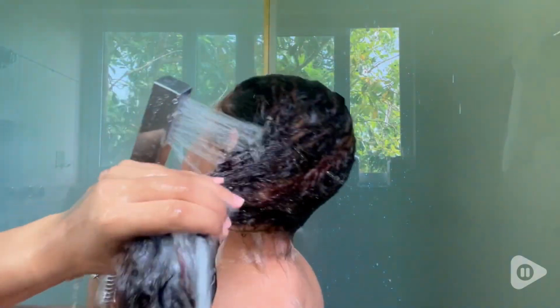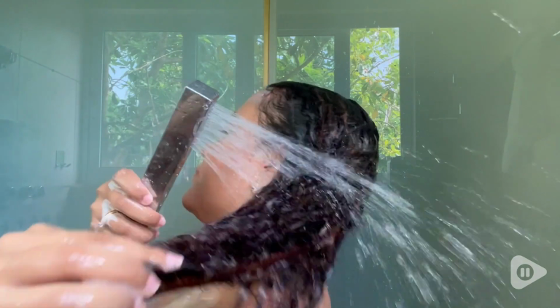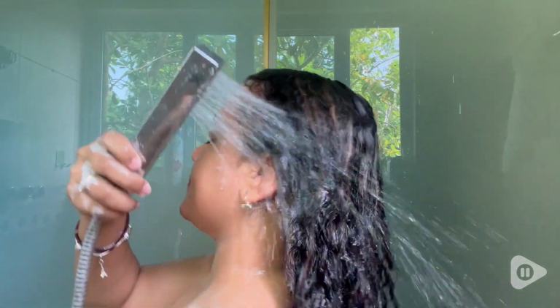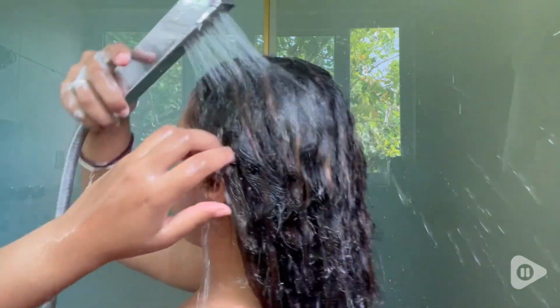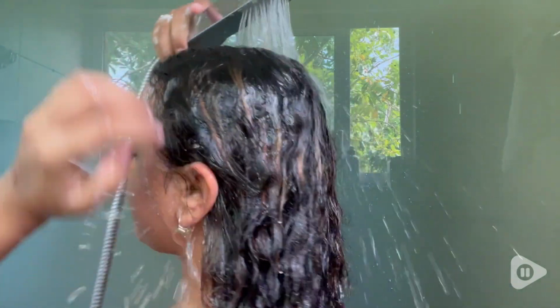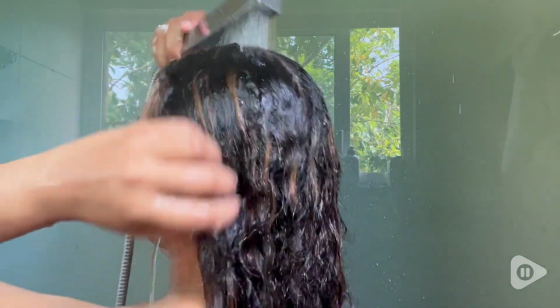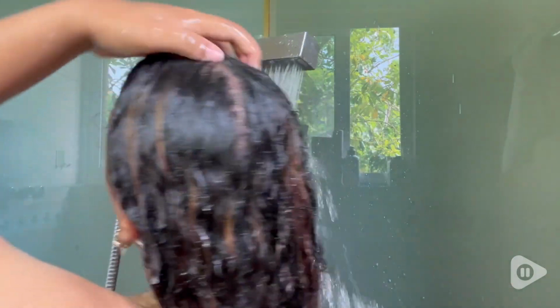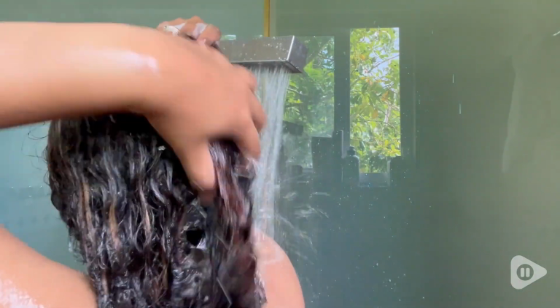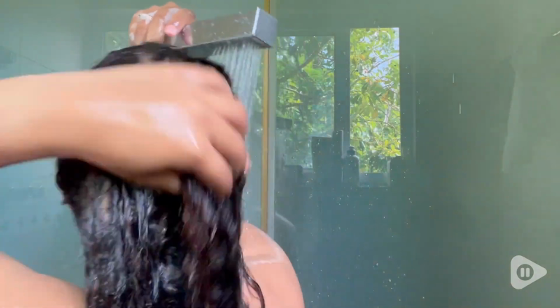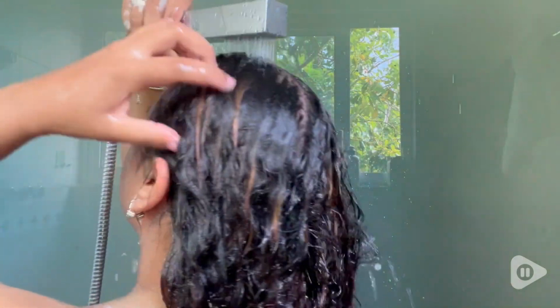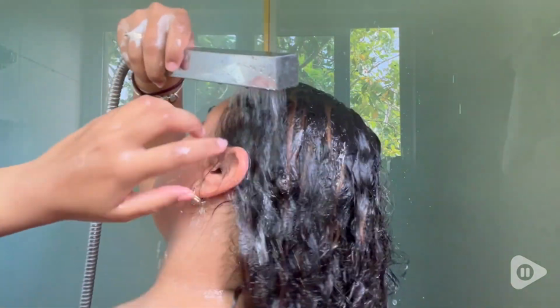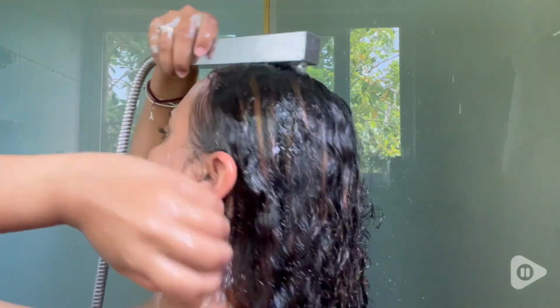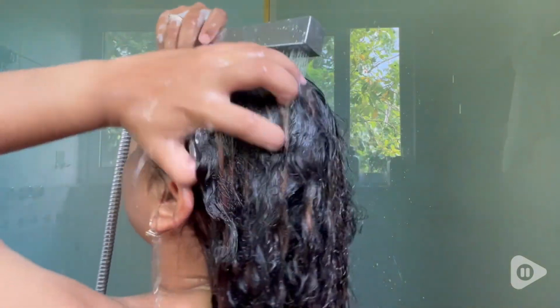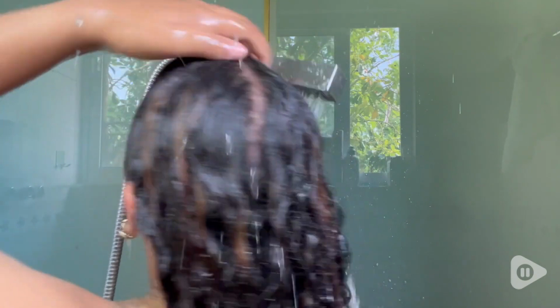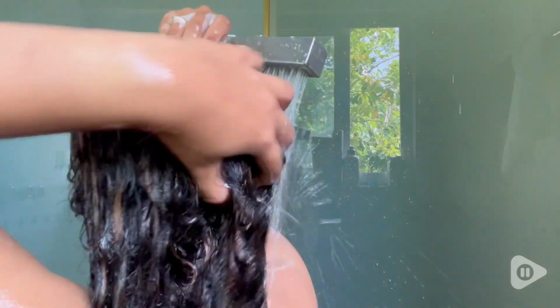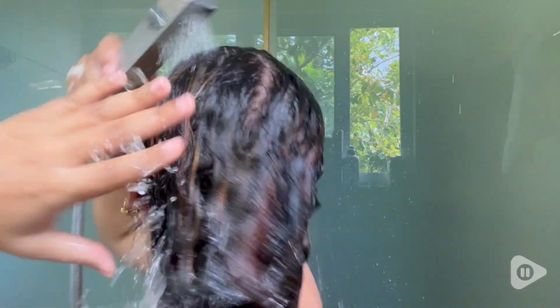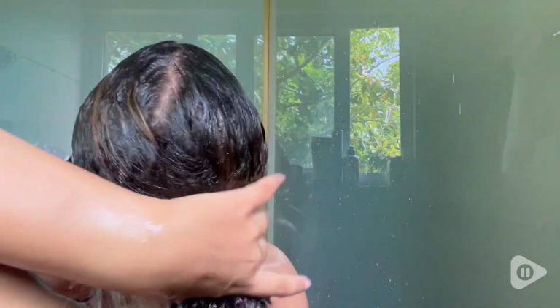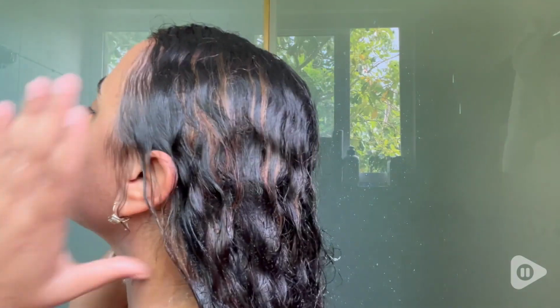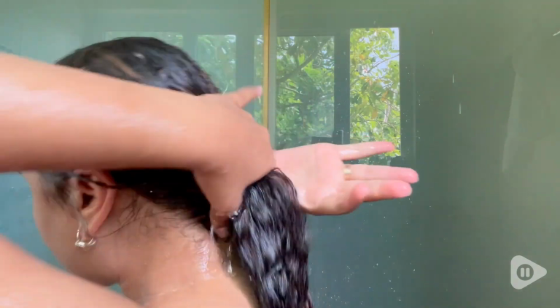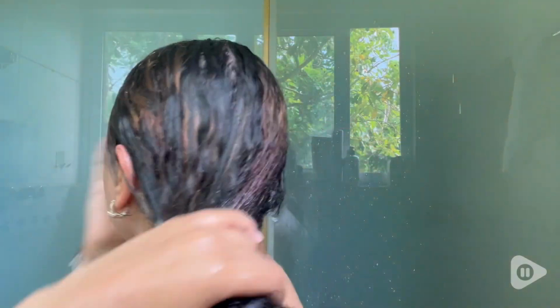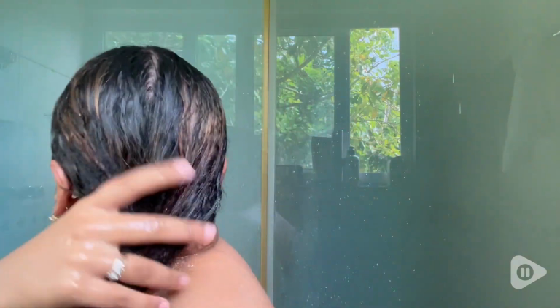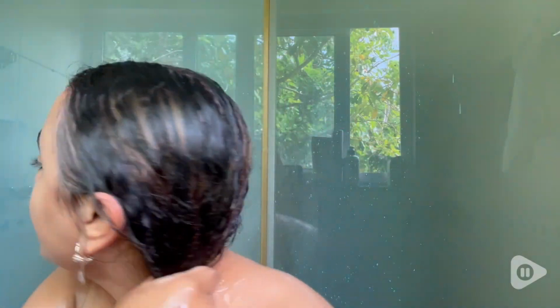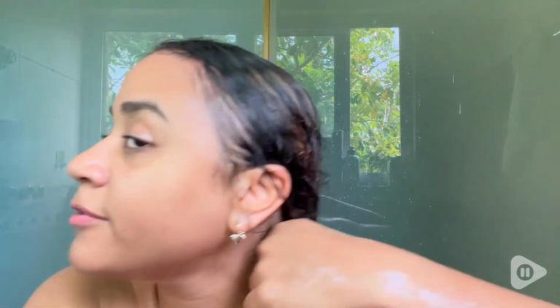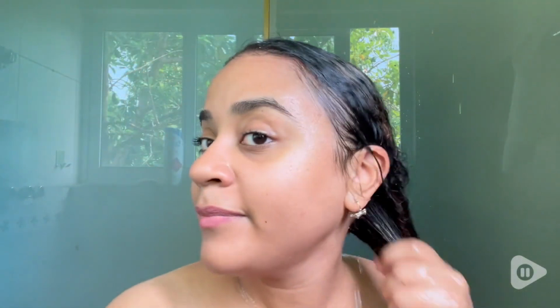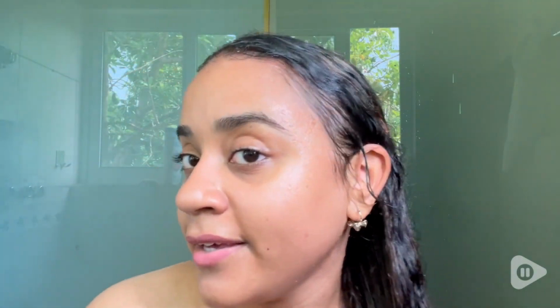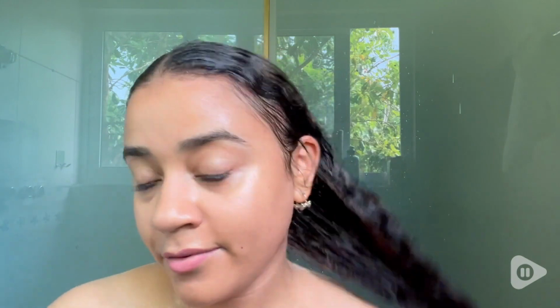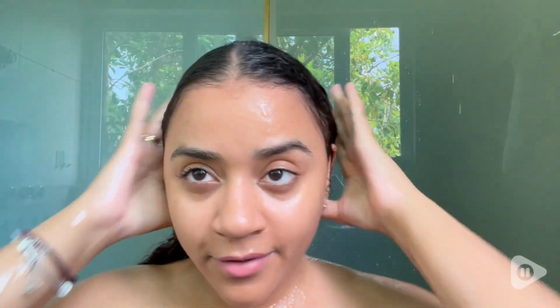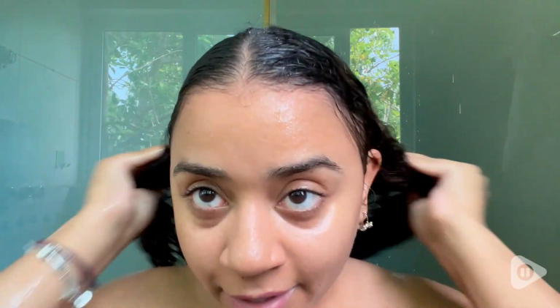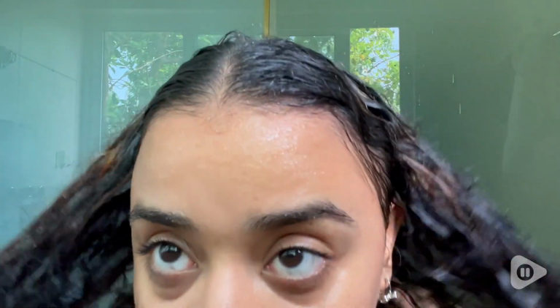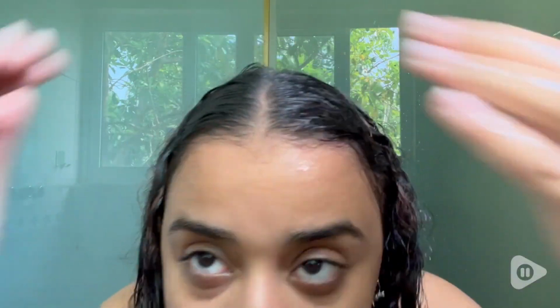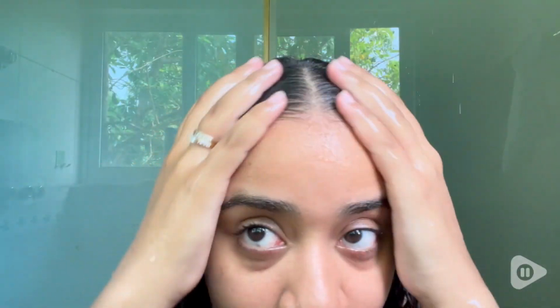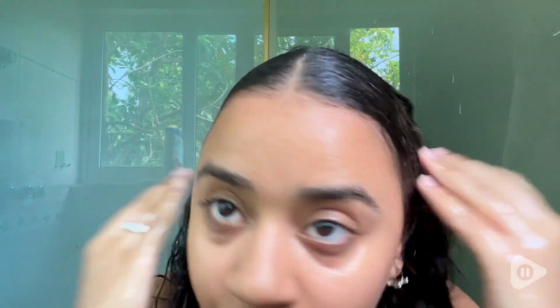It makes my shower routine much easier and faster. The scent is amazing — it is so fresh. To me, this is a great everyday-use shampoo. I have dandruff, so I do wash my hair every two days.